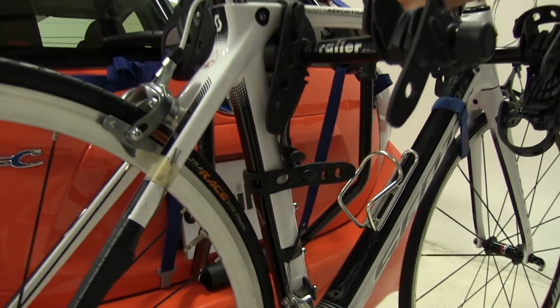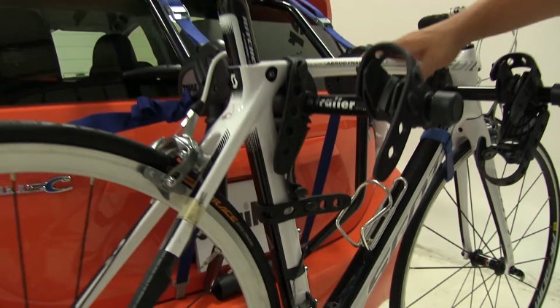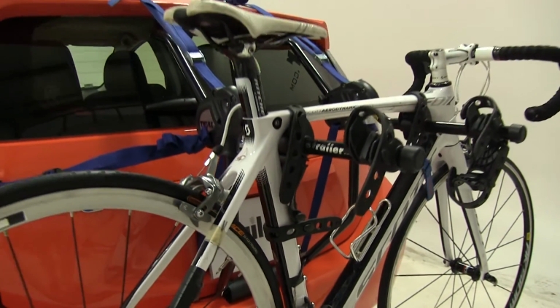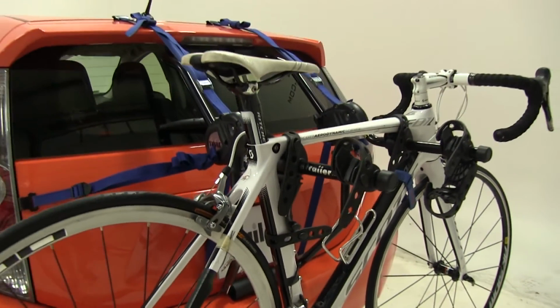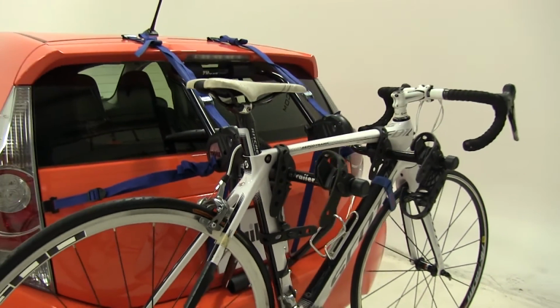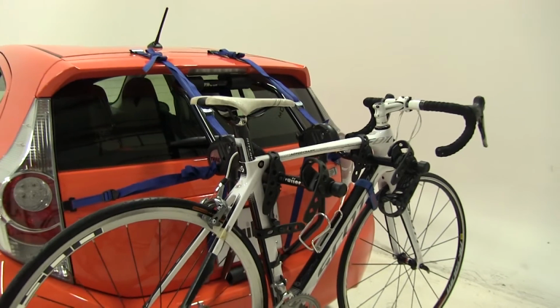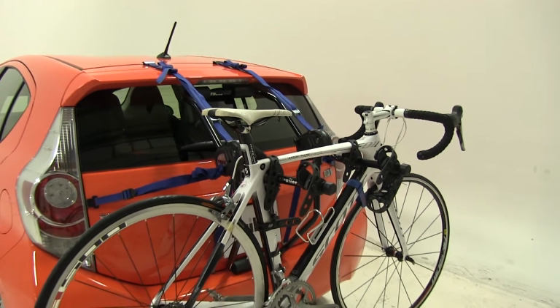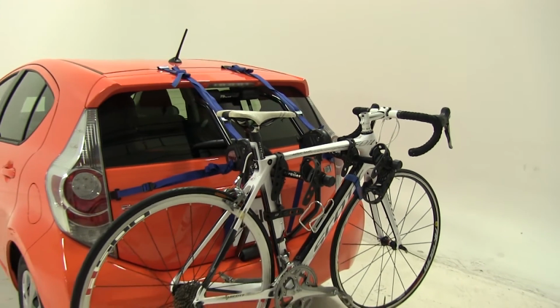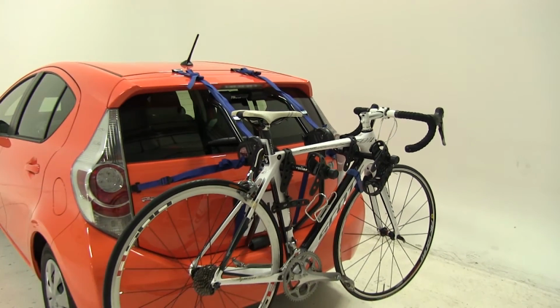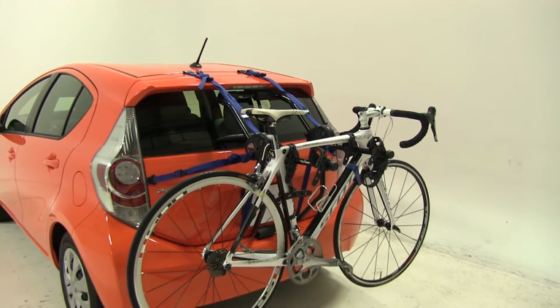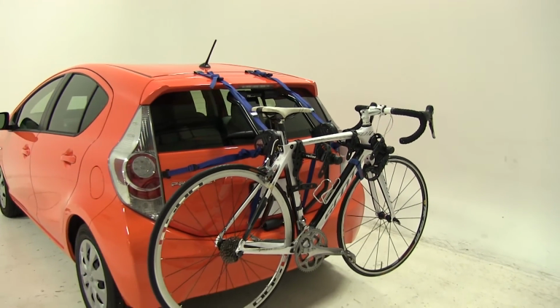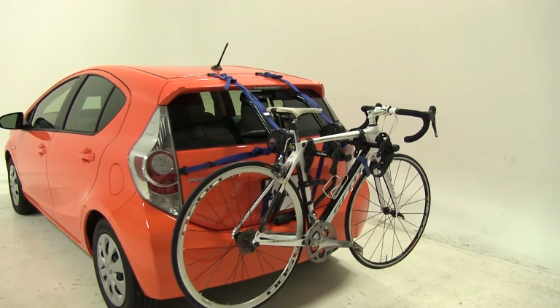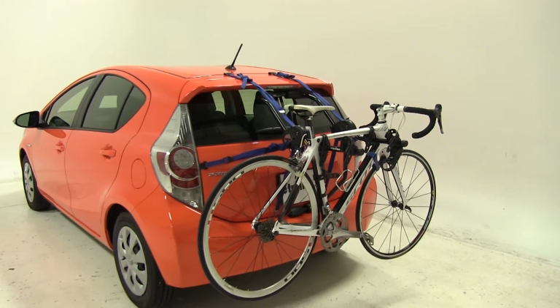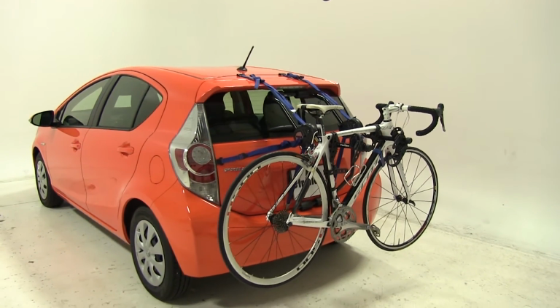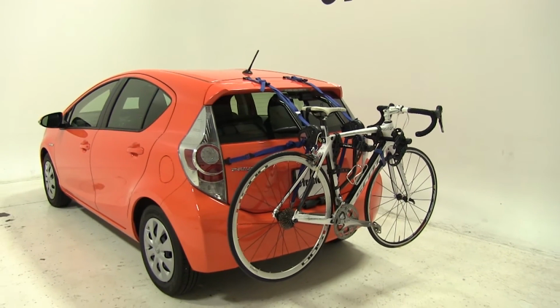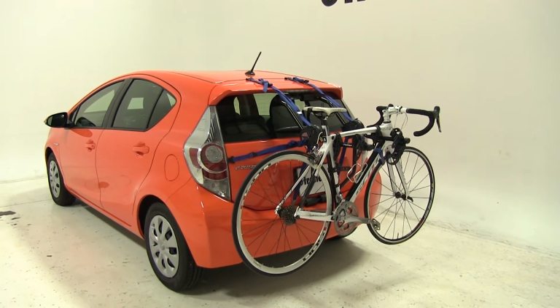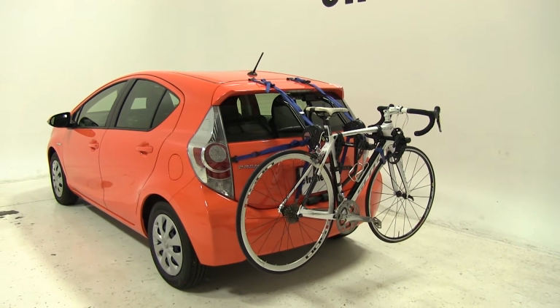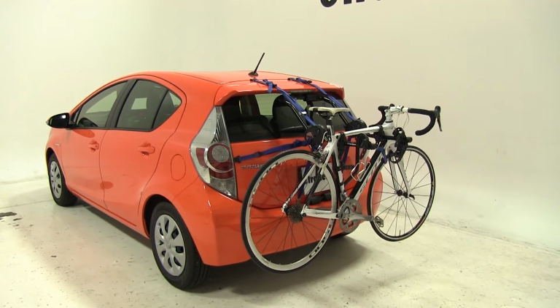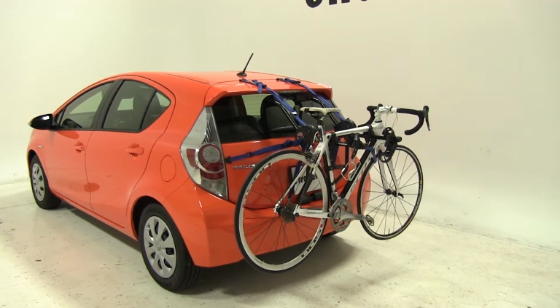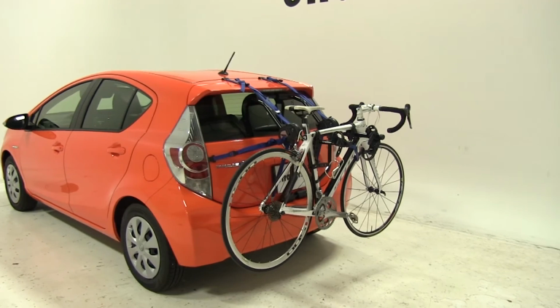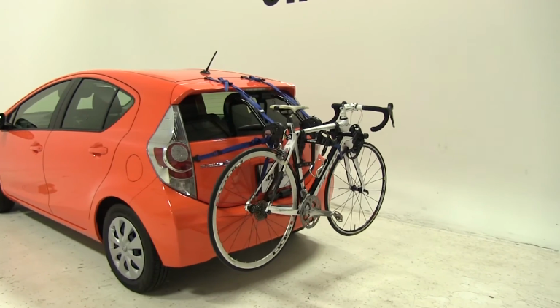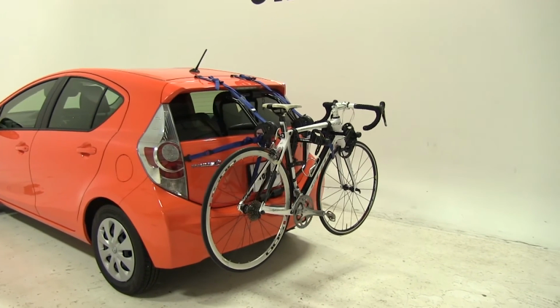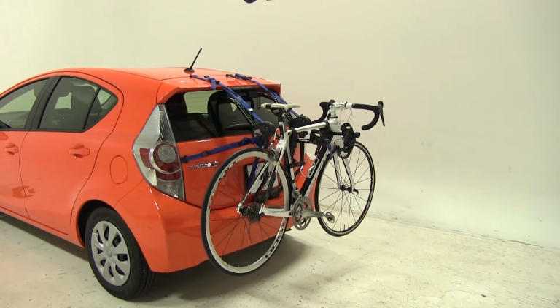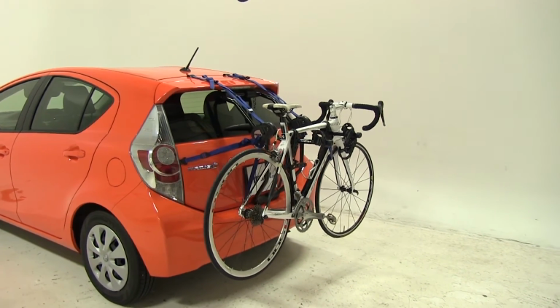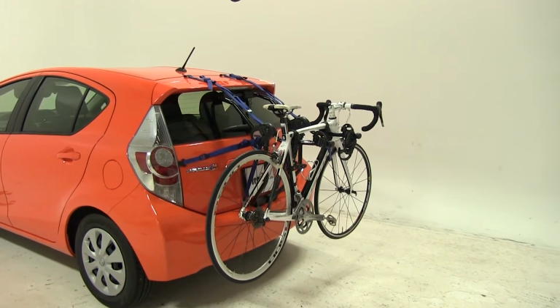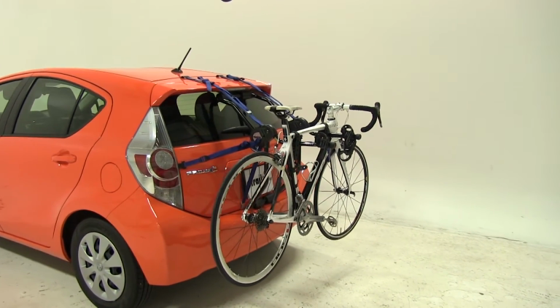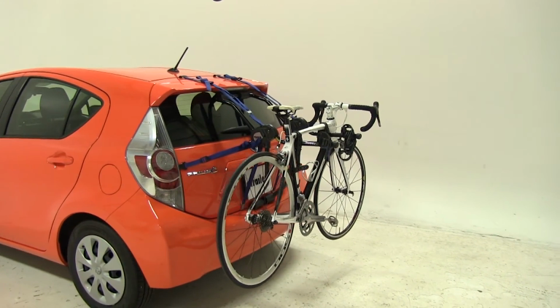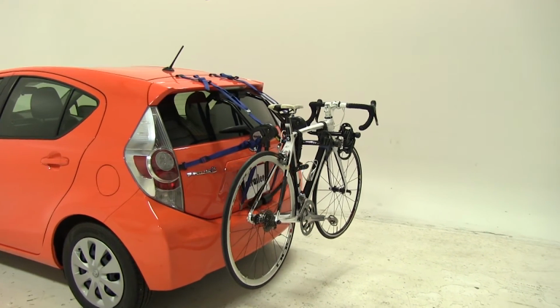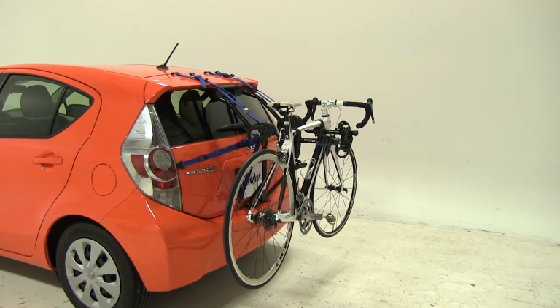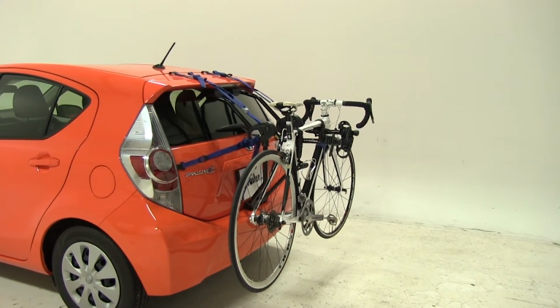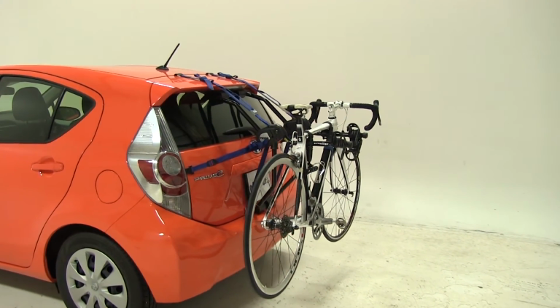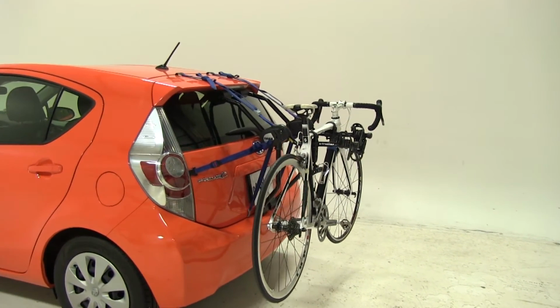Just like that, we've got our bike all loaded up onto the Thule Passage, part number TH910XT. Now we're going to take the bike rack out through our test course so you can see what it looks like in action.